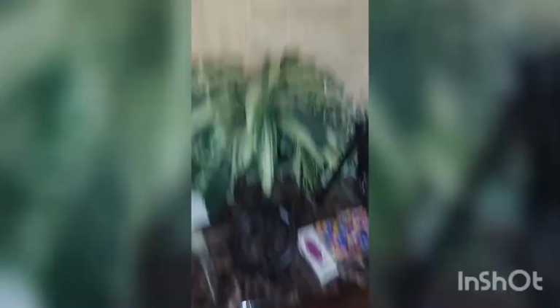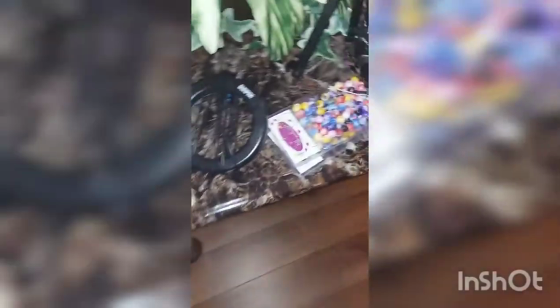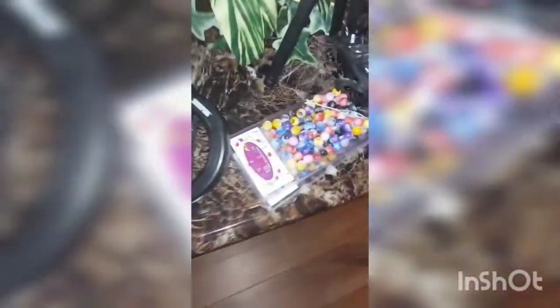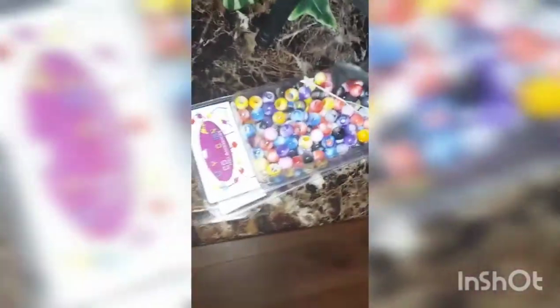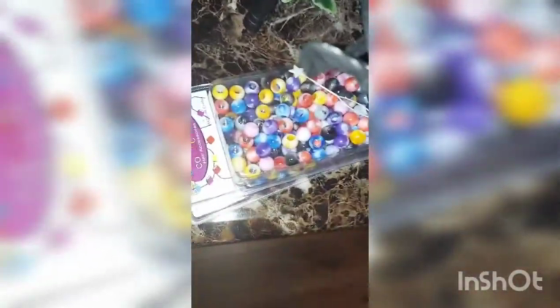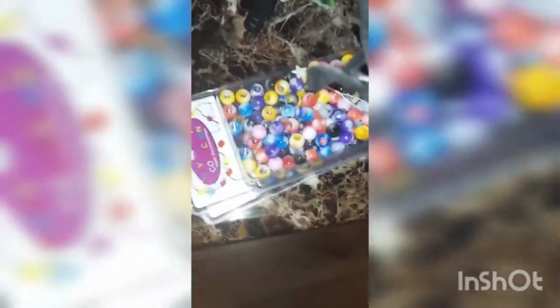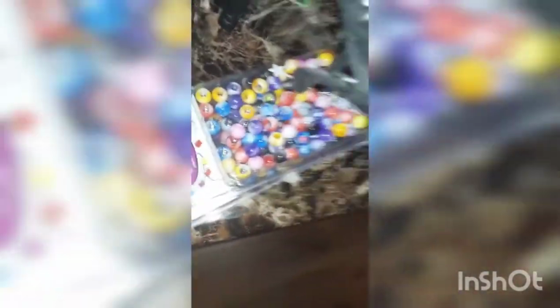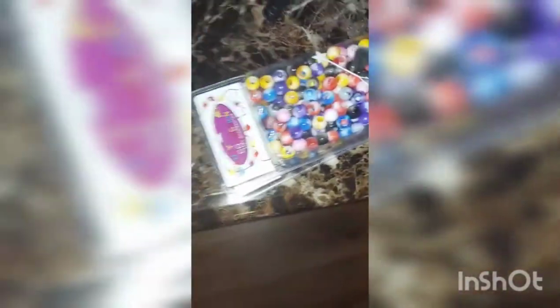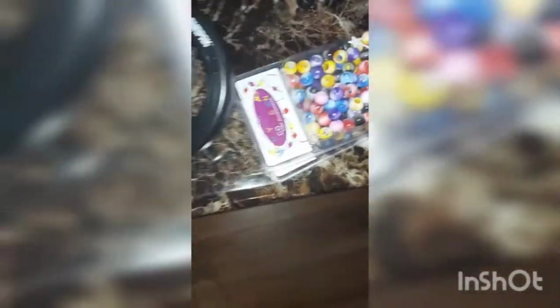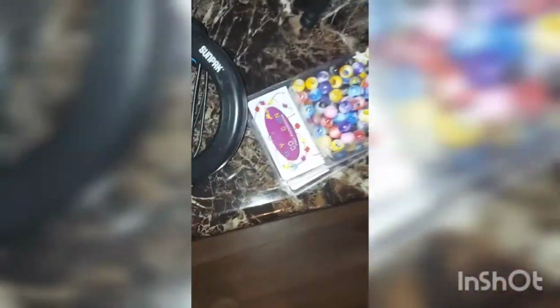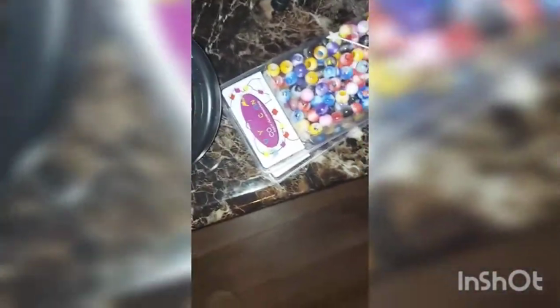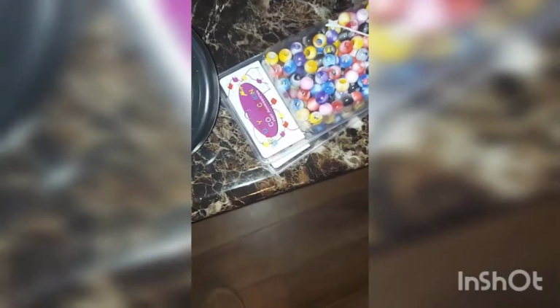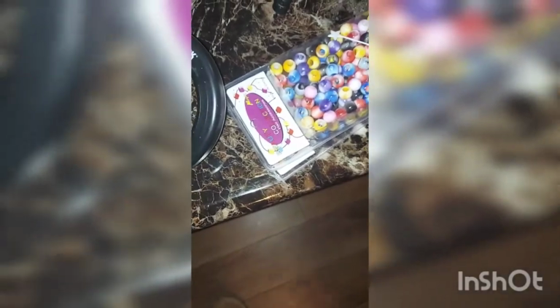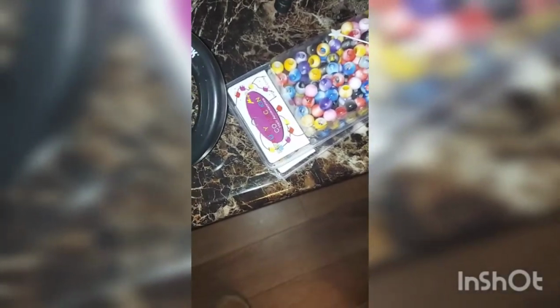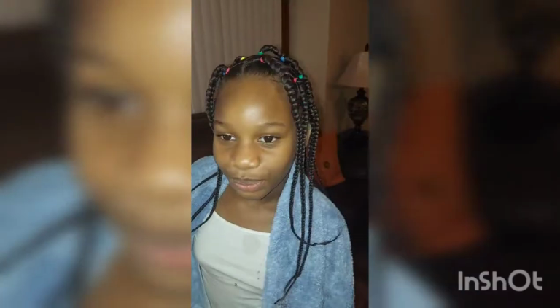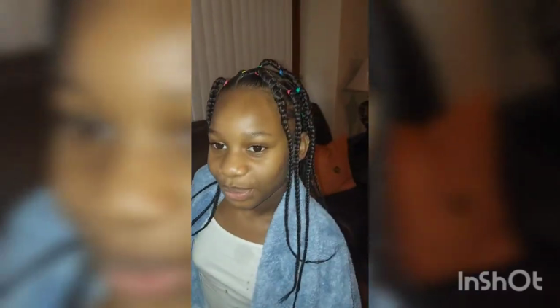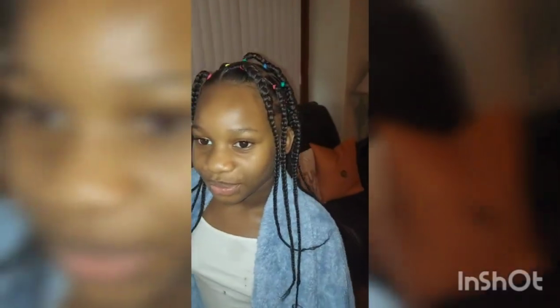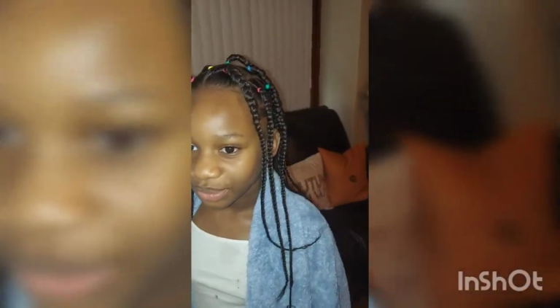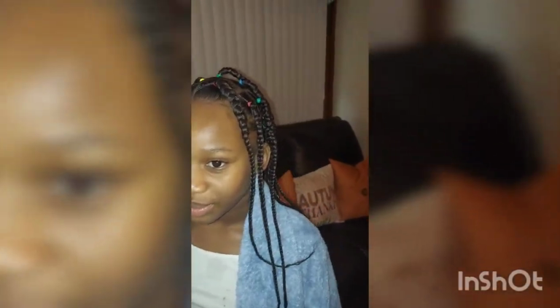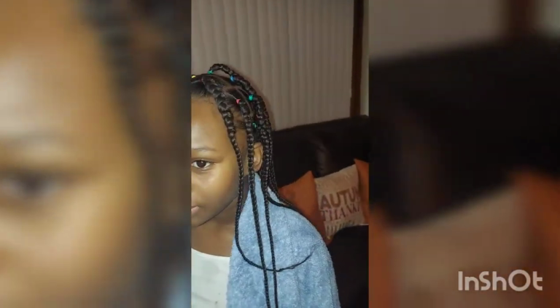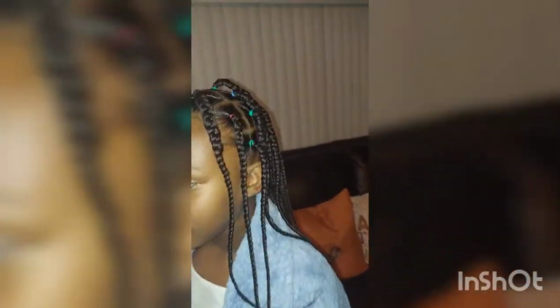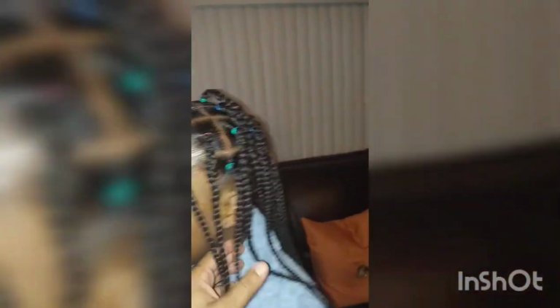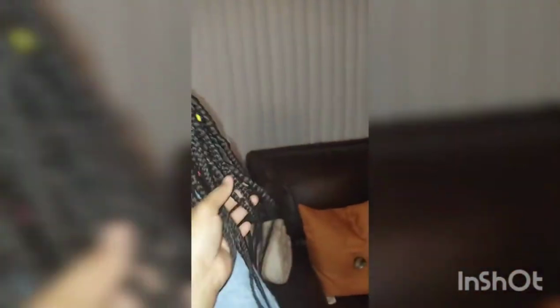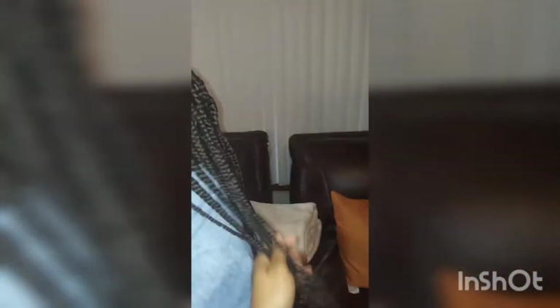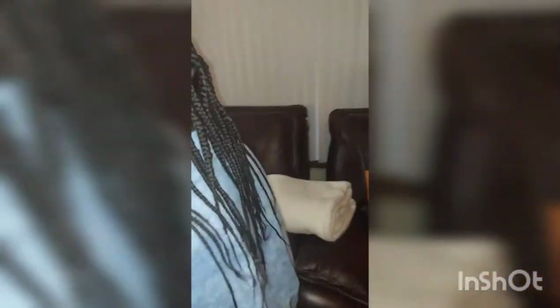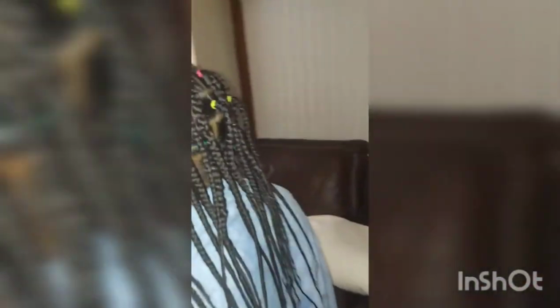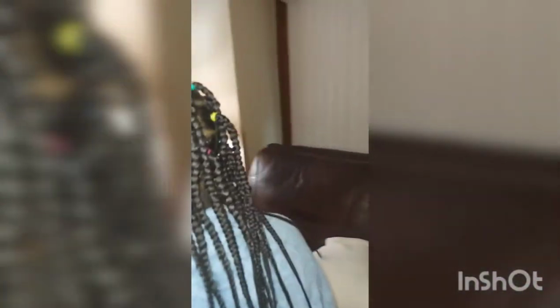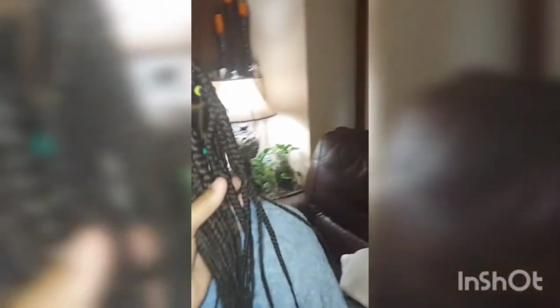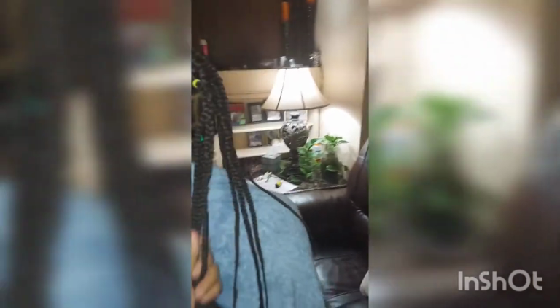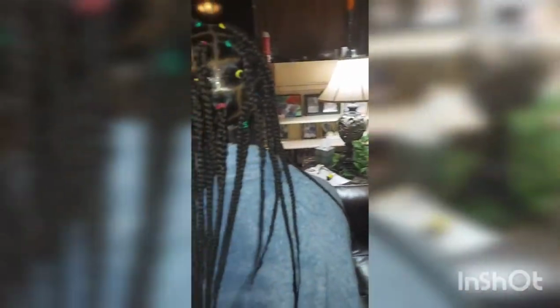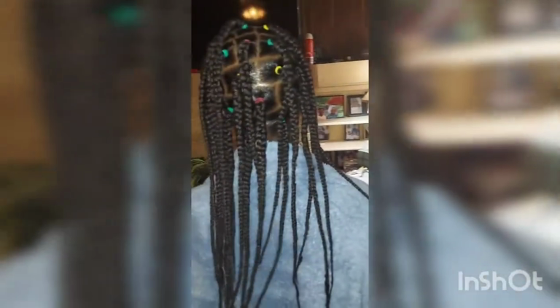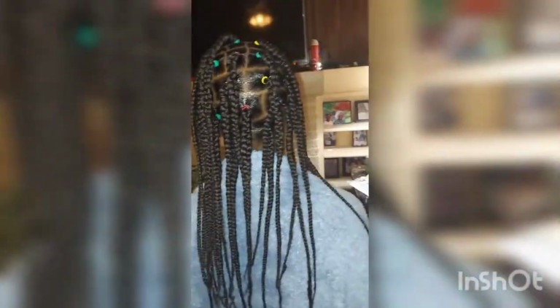These are the beads she chose, so these are the ones we're going to put on. This is after her hair has been dipped in the hot steaming water.